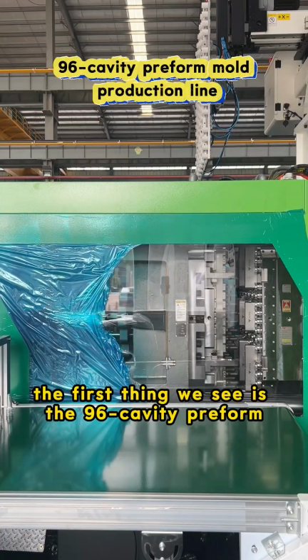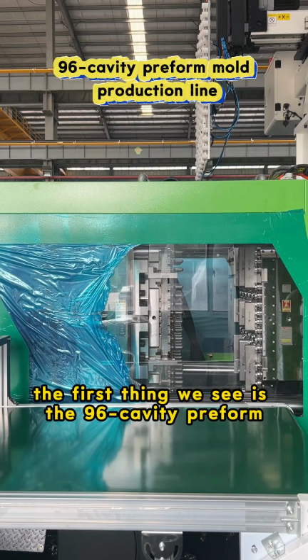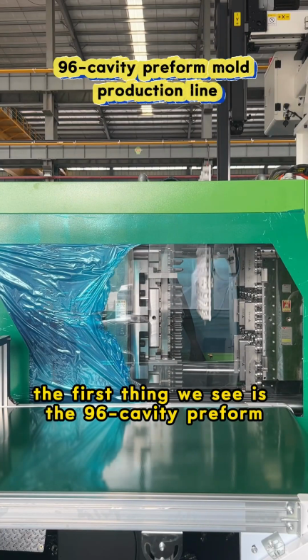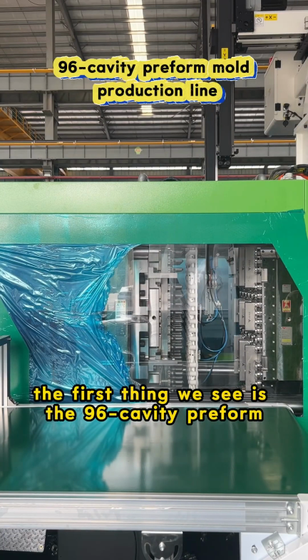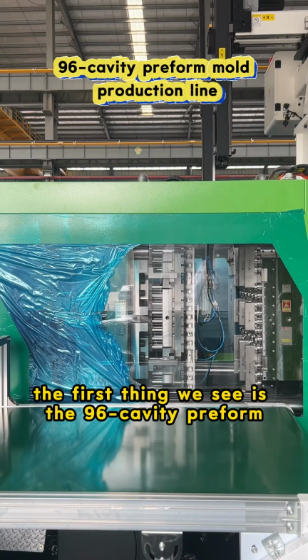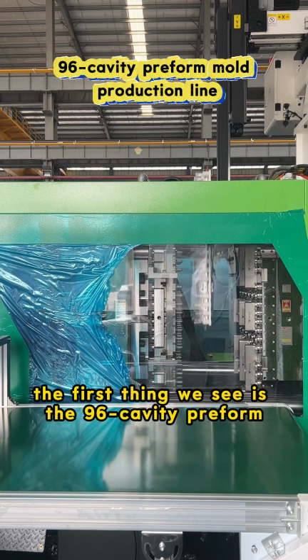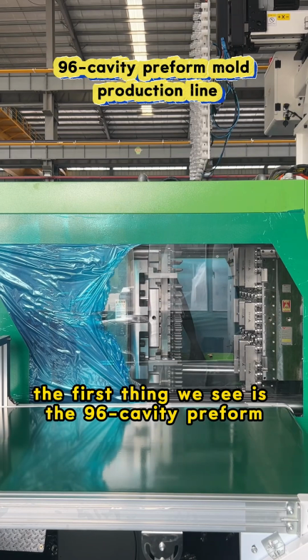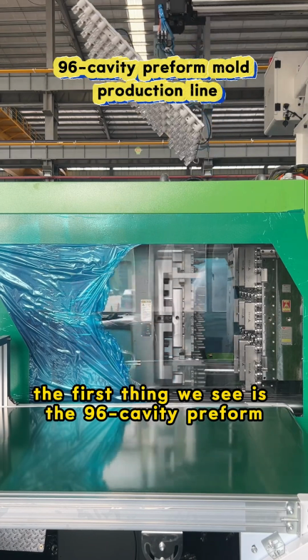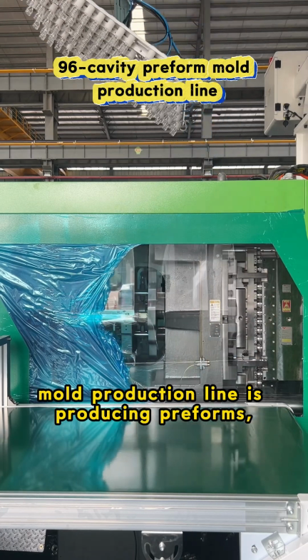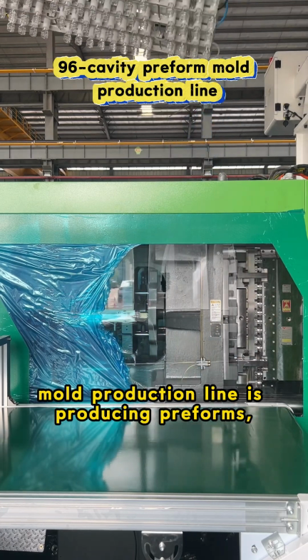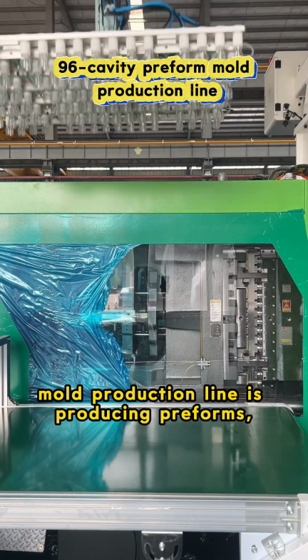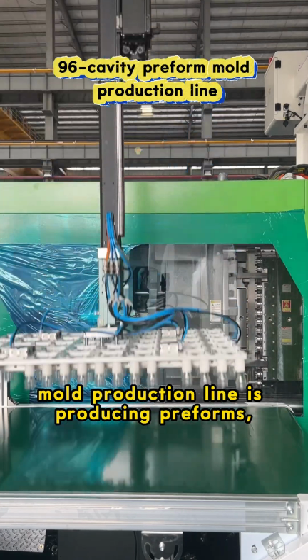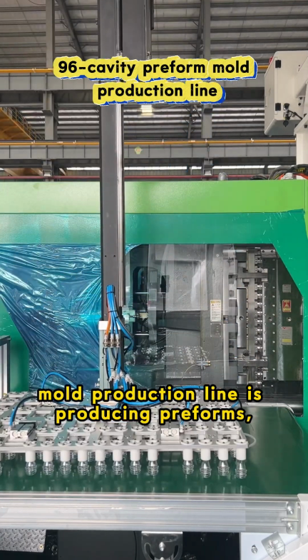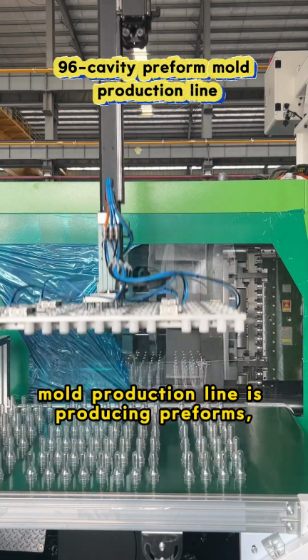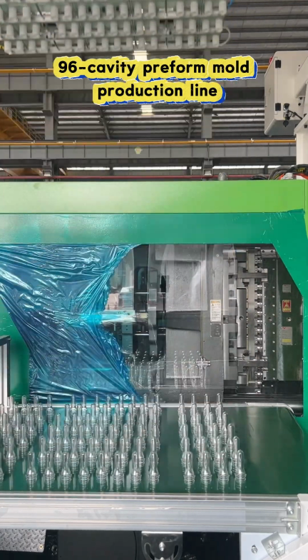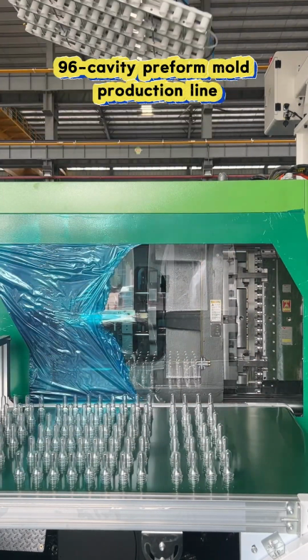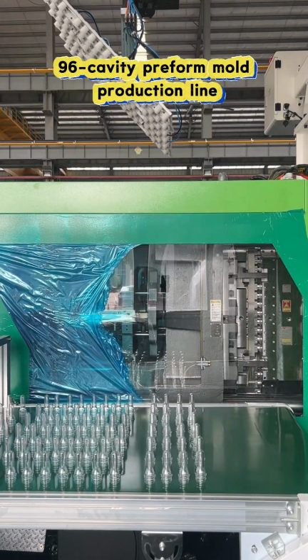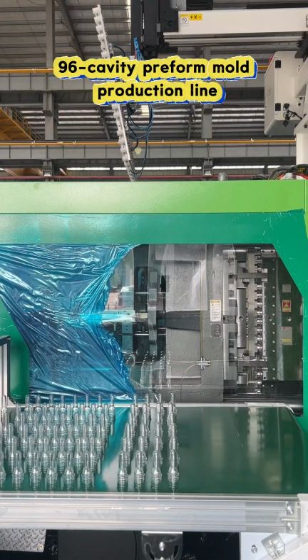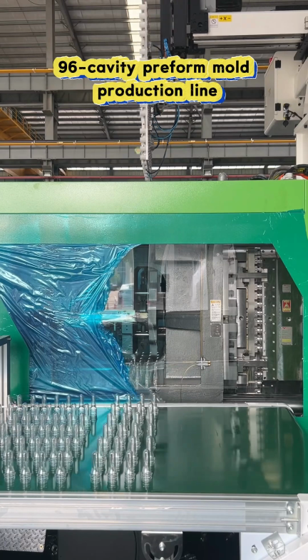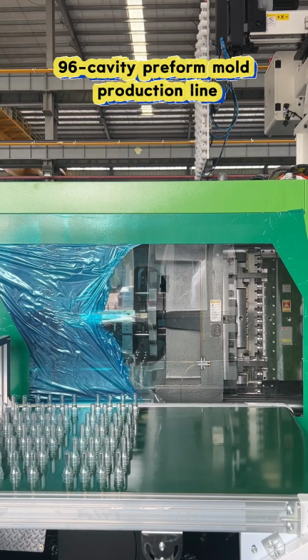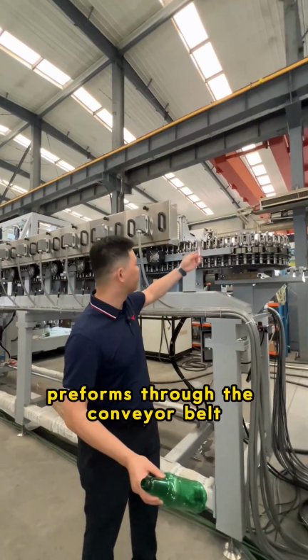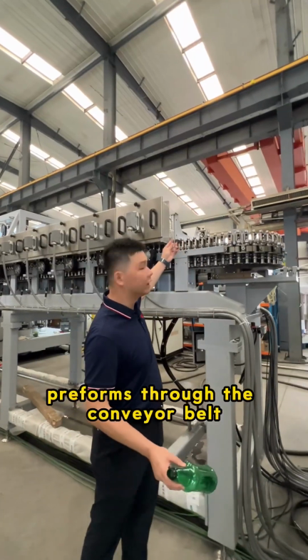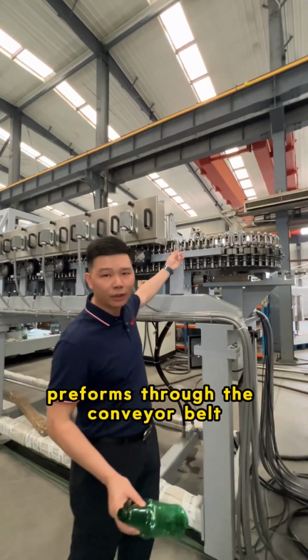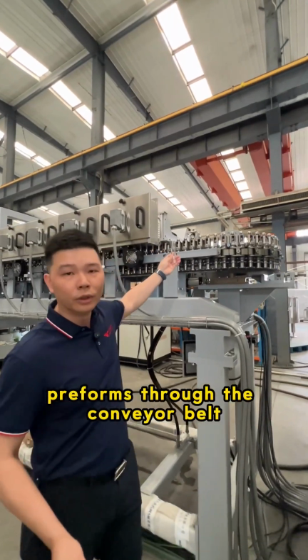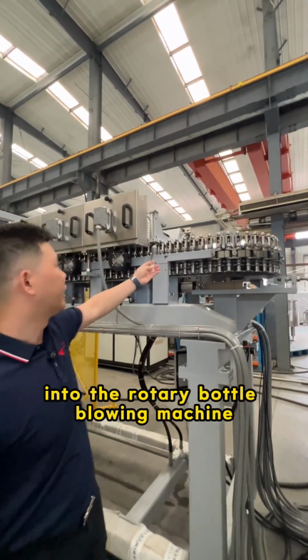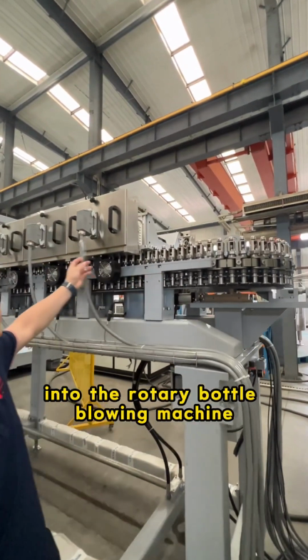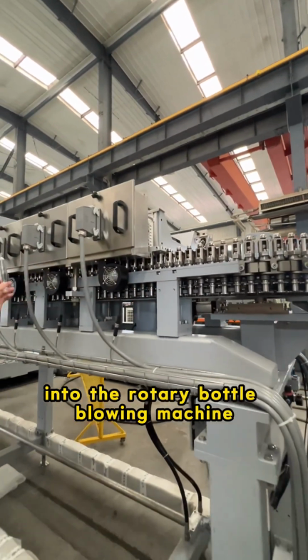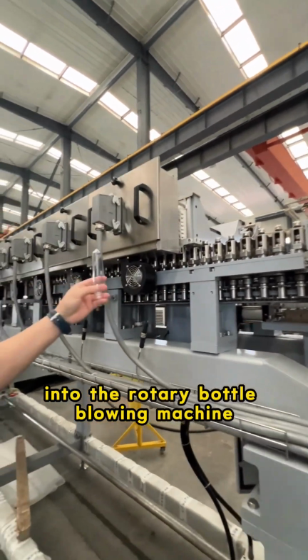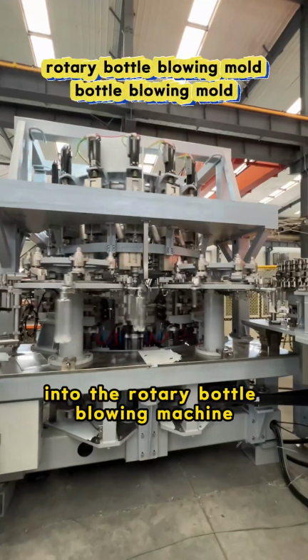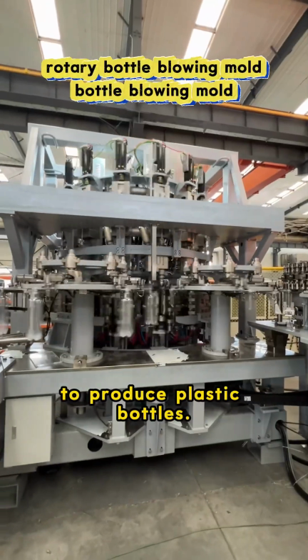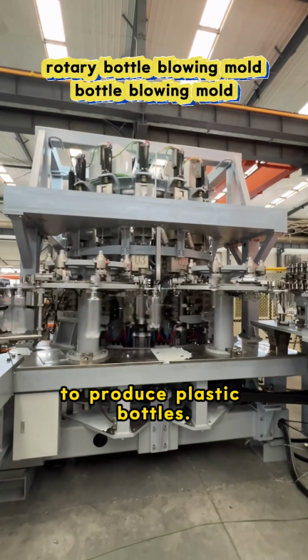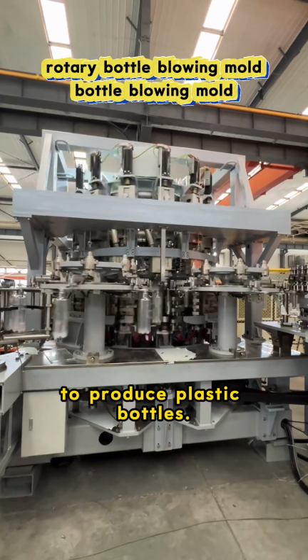The first thing we see is the 96 Cavalry Performall production line producing preforms. The preforms travel through the conveyor belt into the rotary bottle blowing machine to produce plastic bottles.